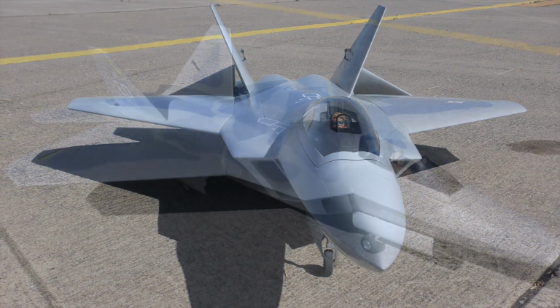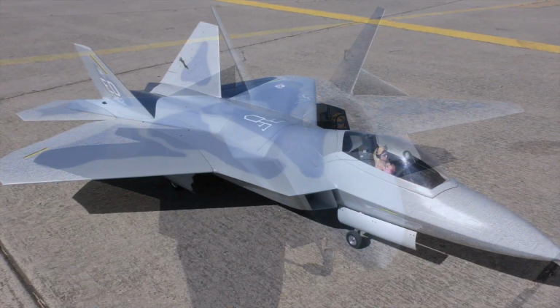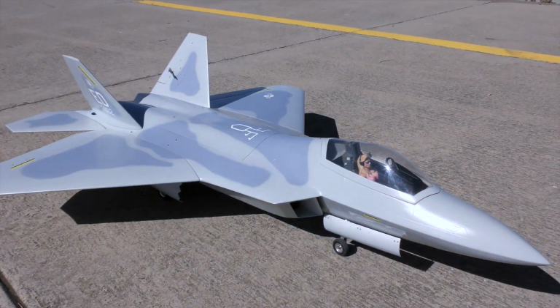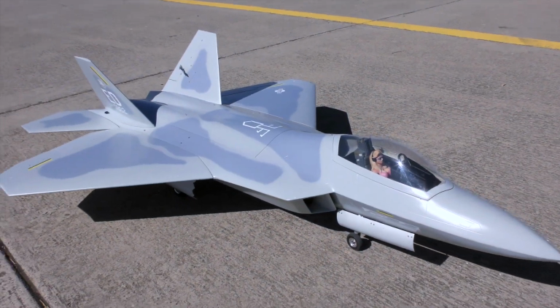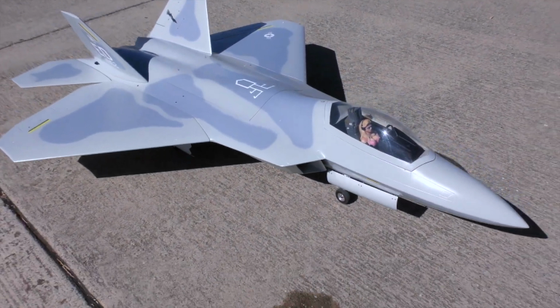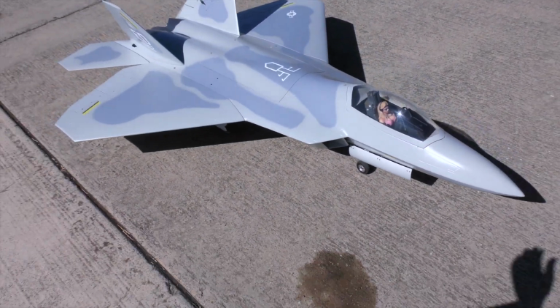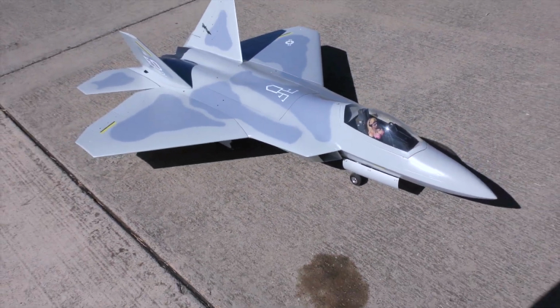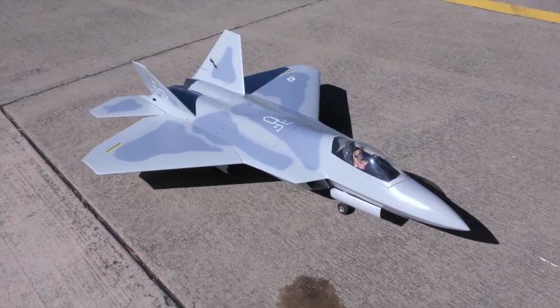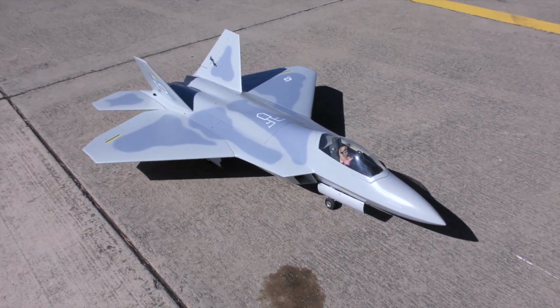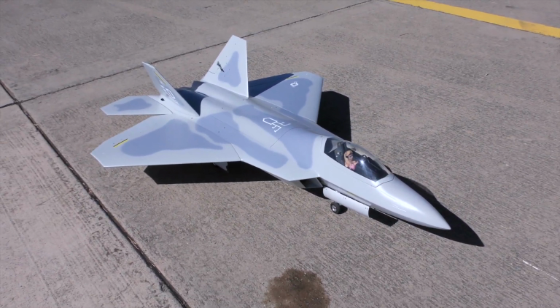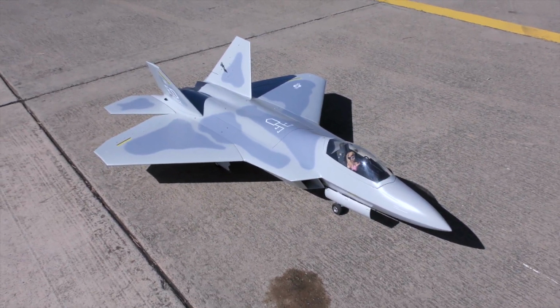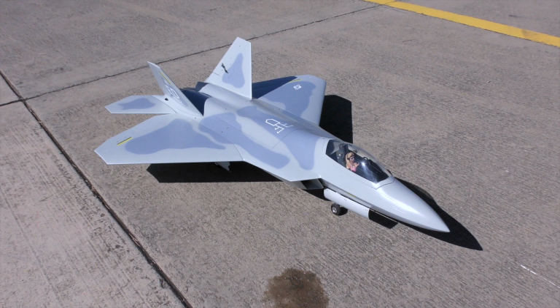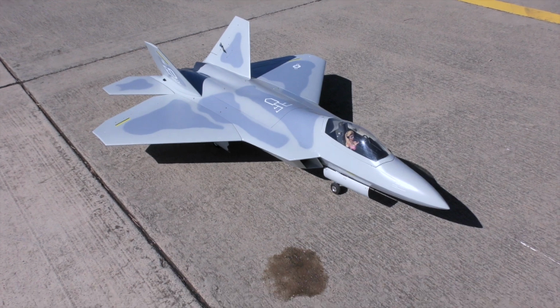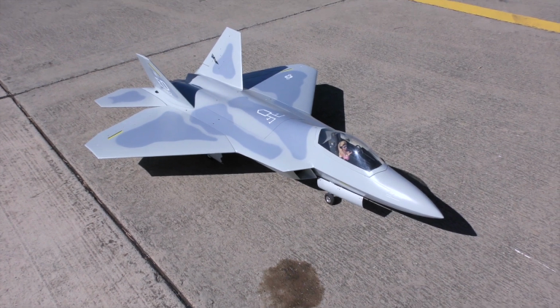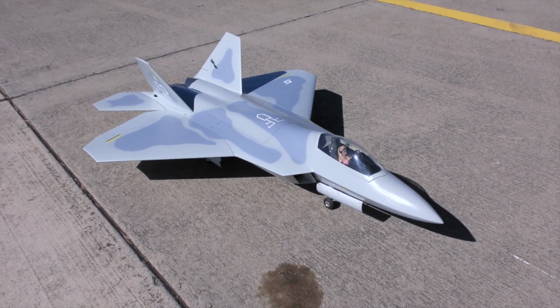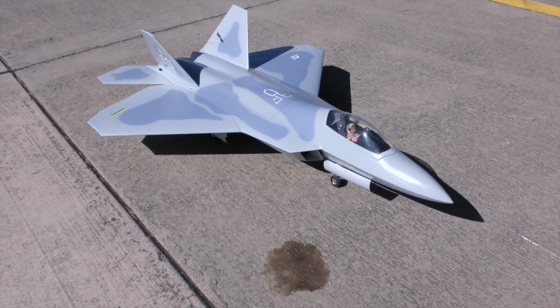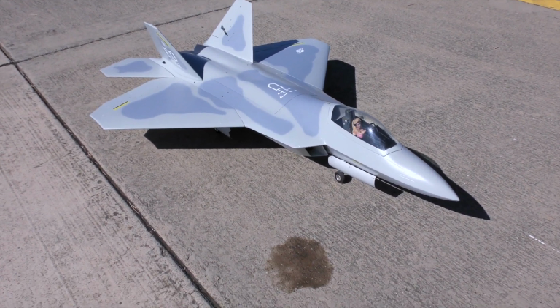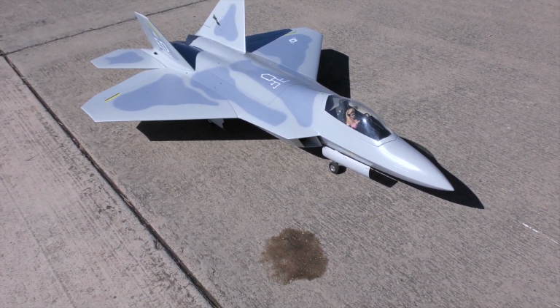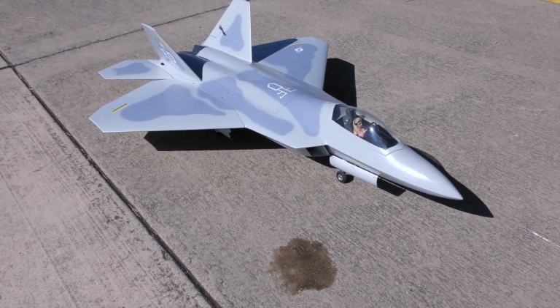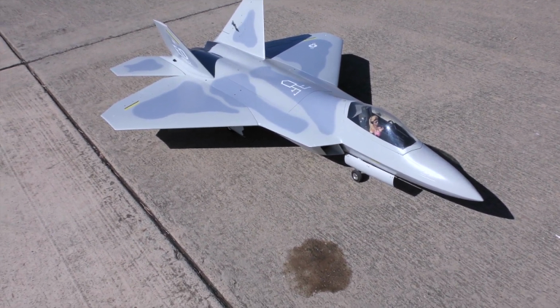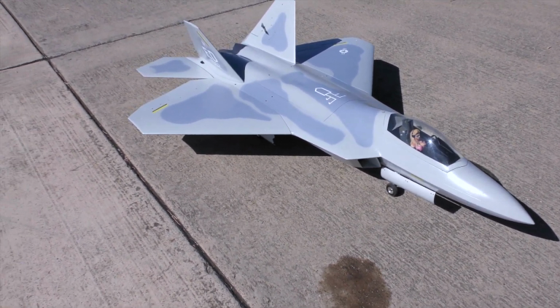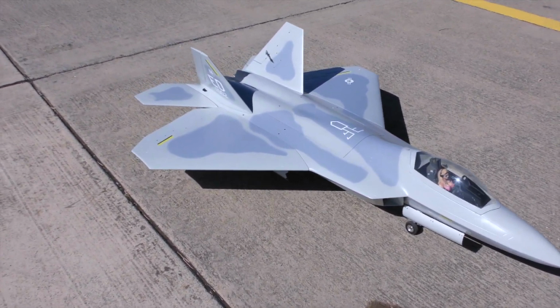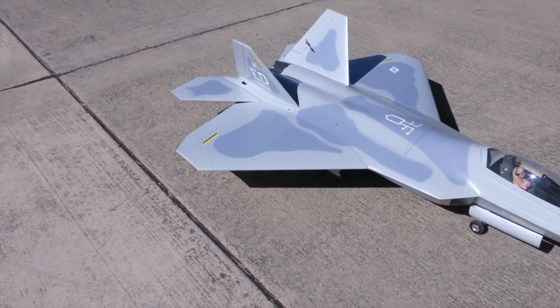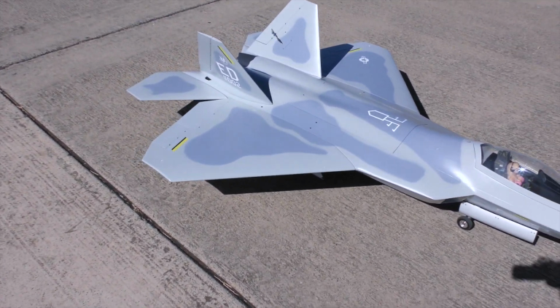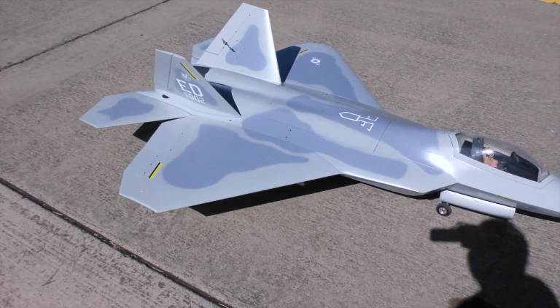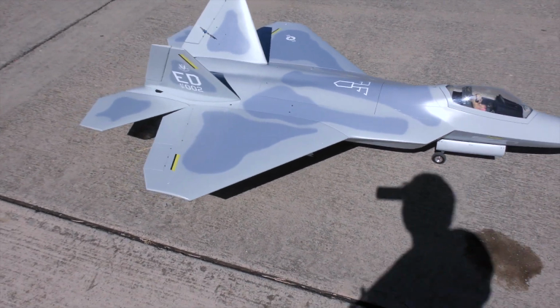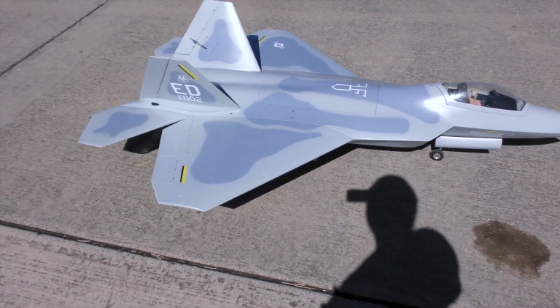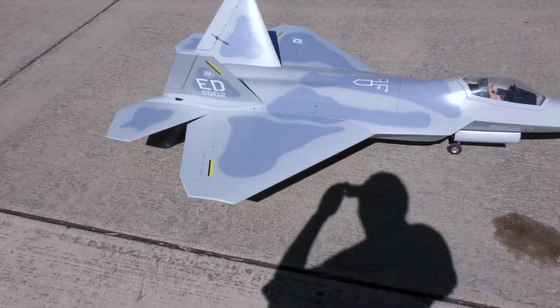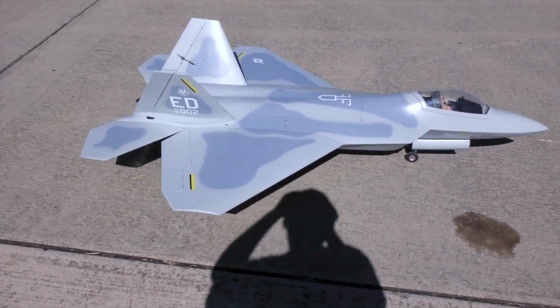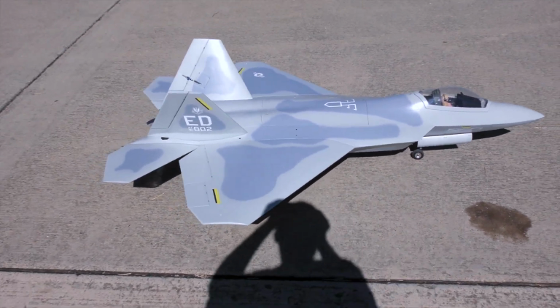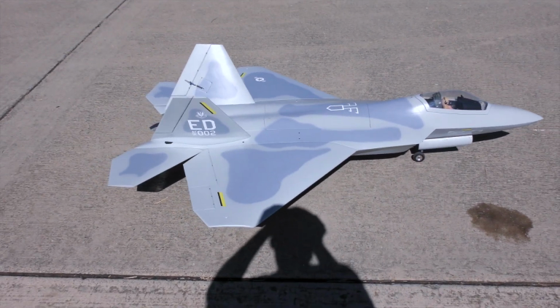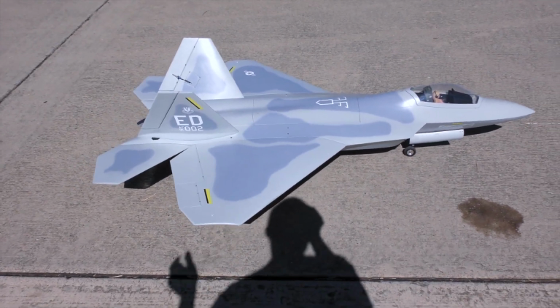Fly with Frank at the field. I have a F-22 Skymaster. I just finished building this and I just flew the maiden flight, and I am very impressed with this jet.